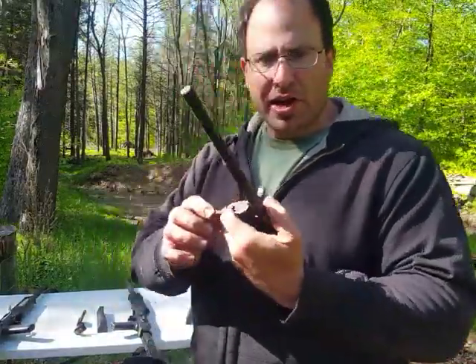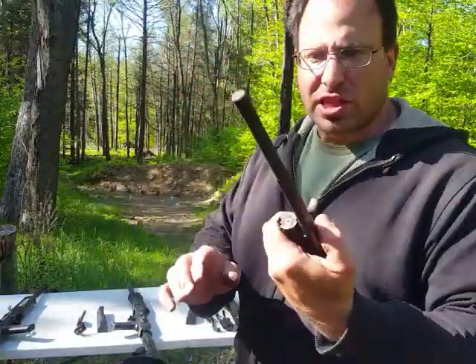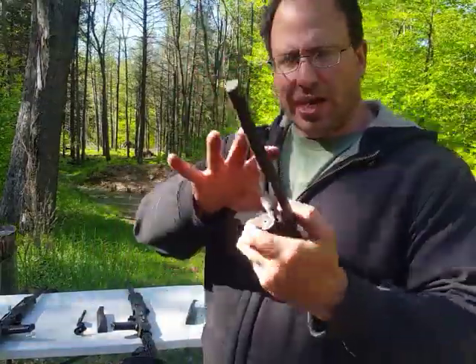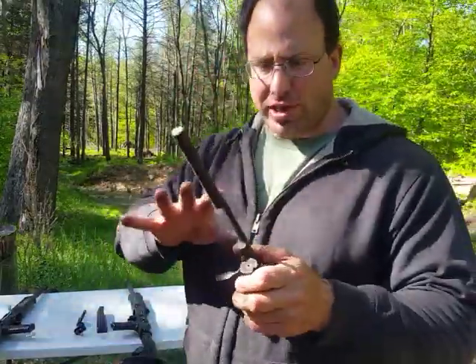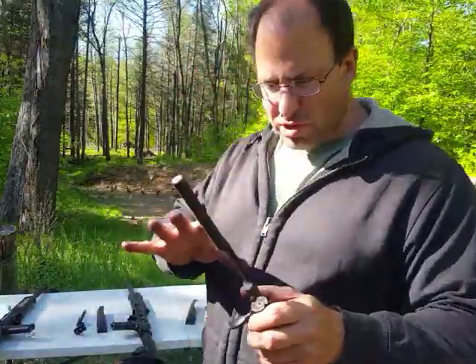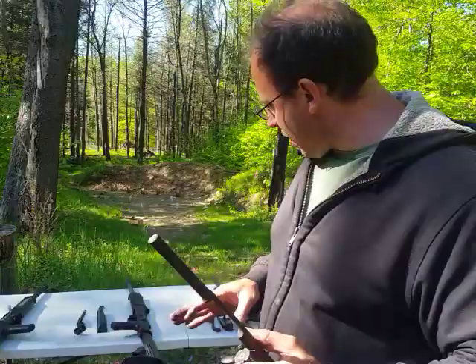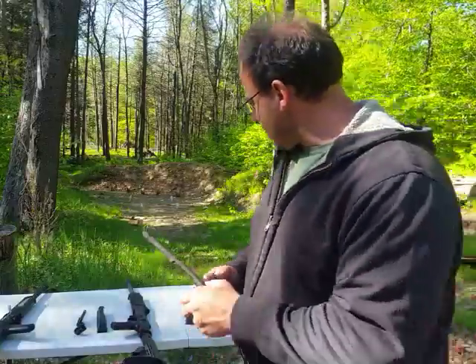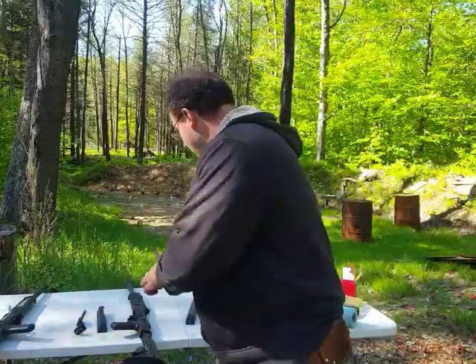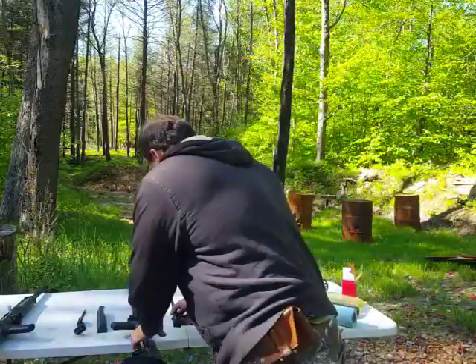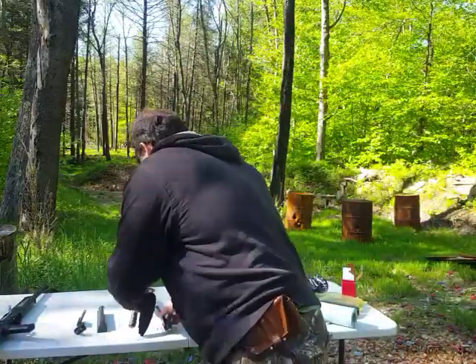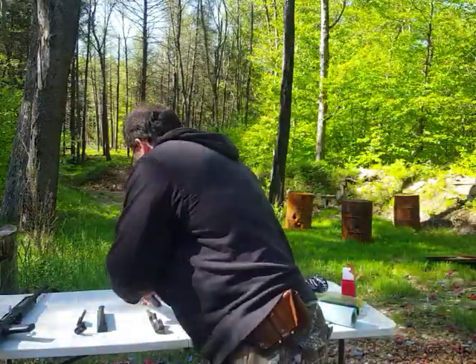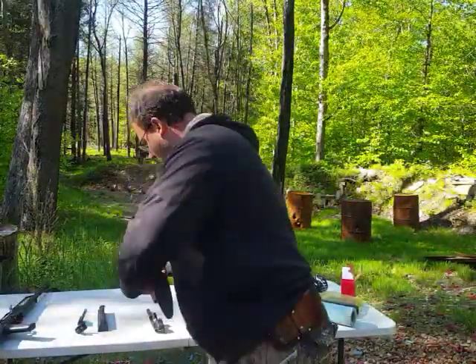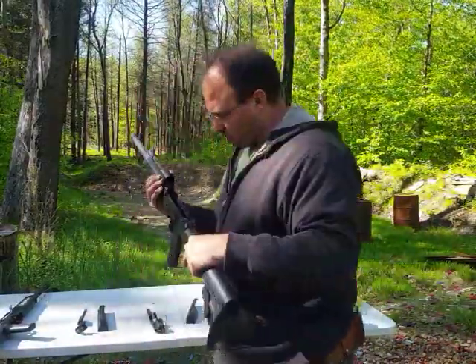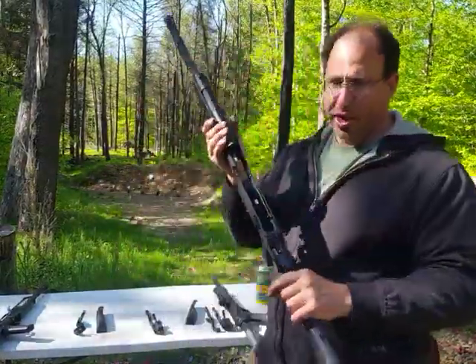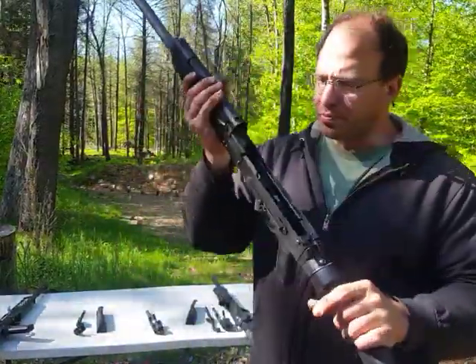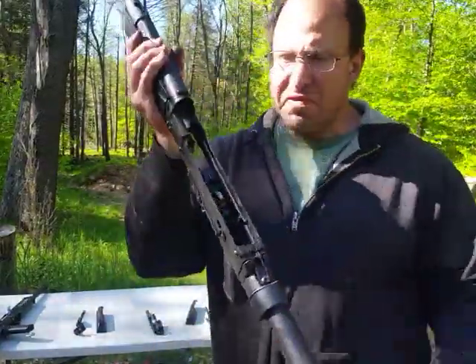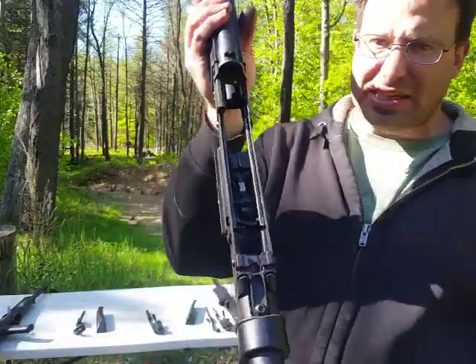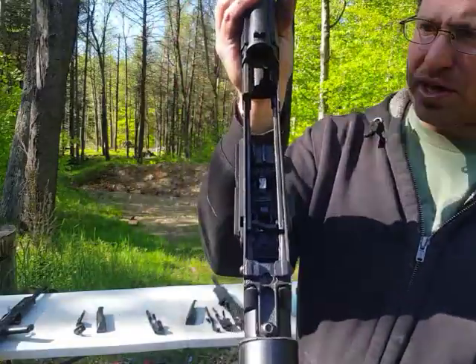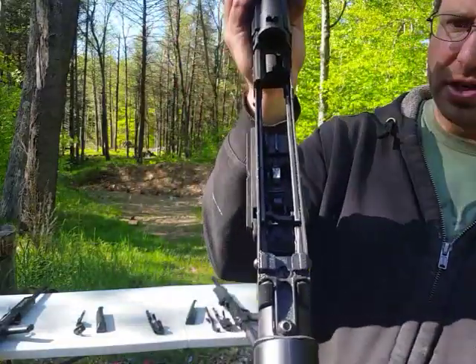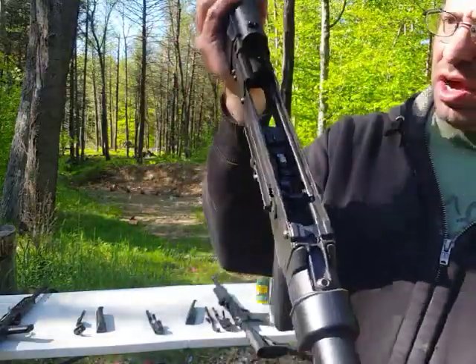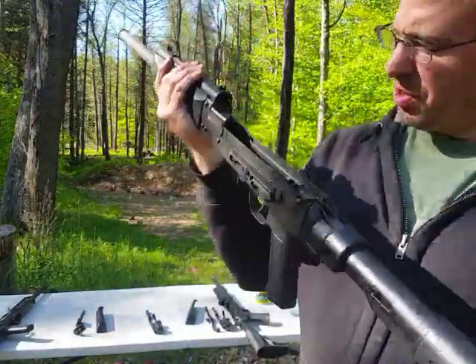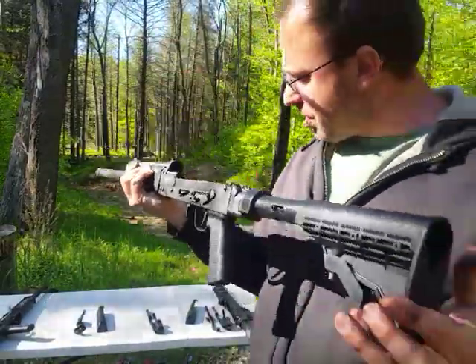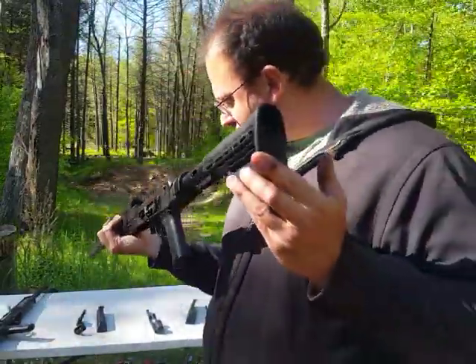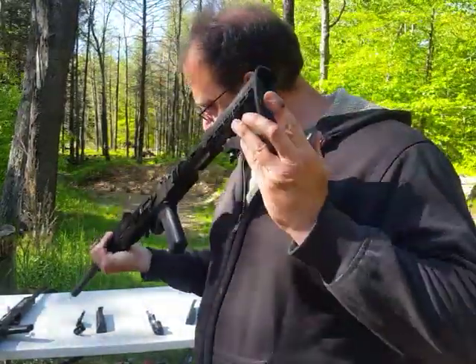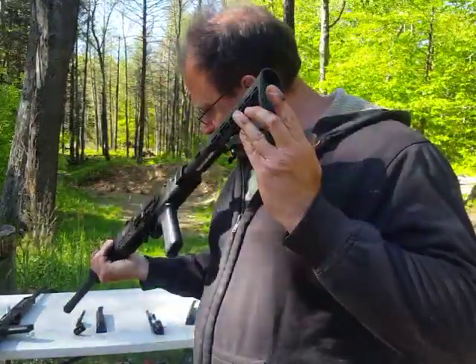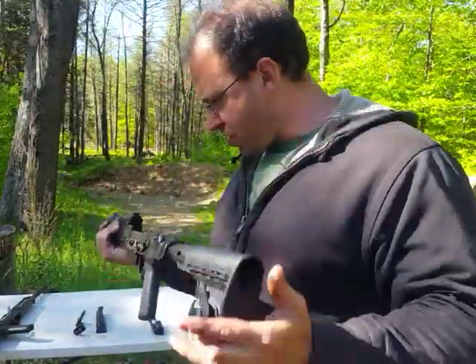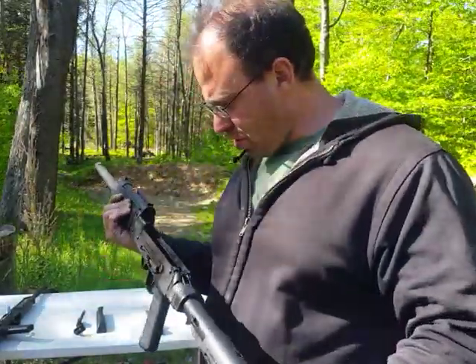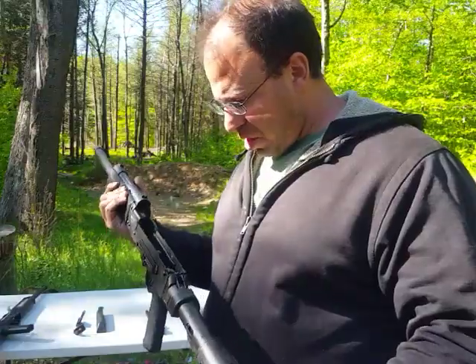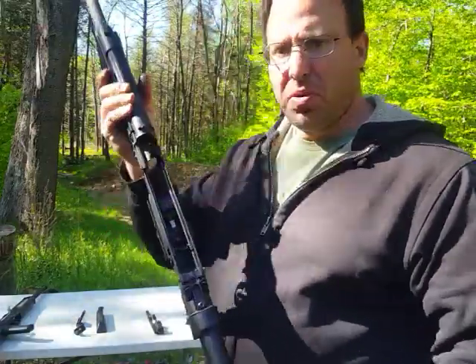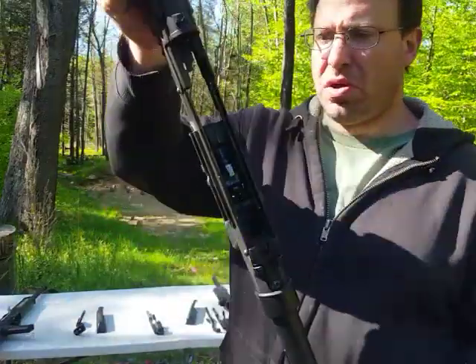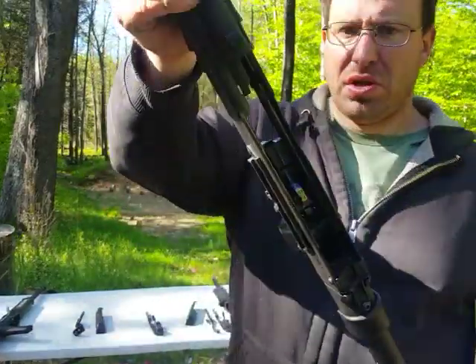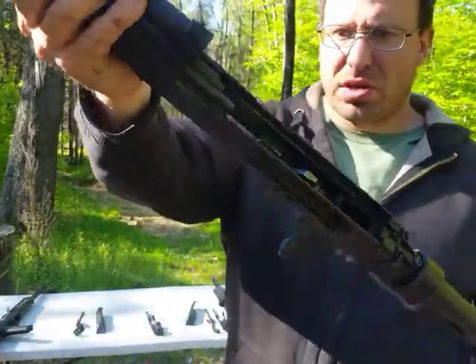The other interesting thing to know is: with 3,000 rounds, I have not cleaned this gun once. This gun has never been cleaned, it's got 3,000 rounds on it, and it is working pretty good.